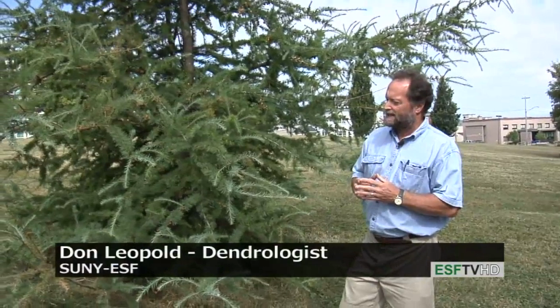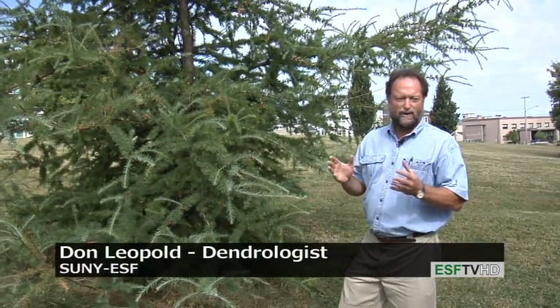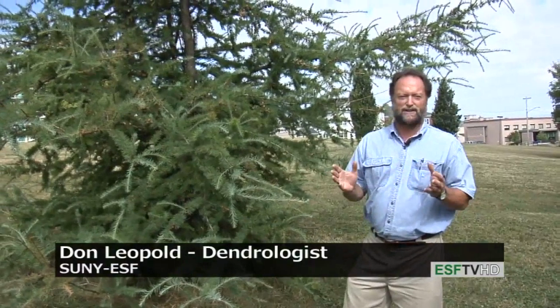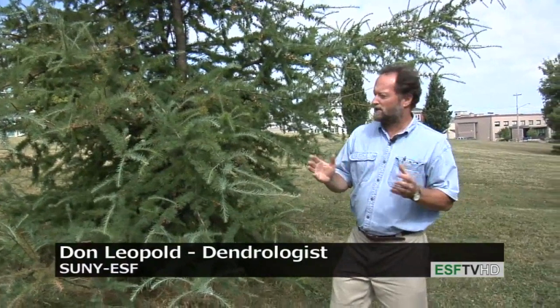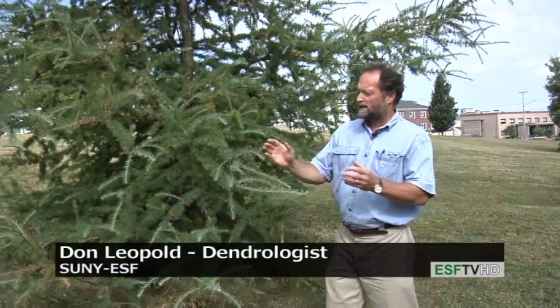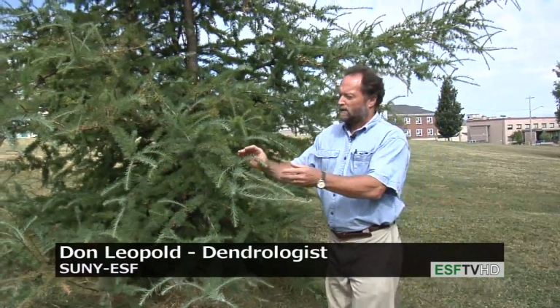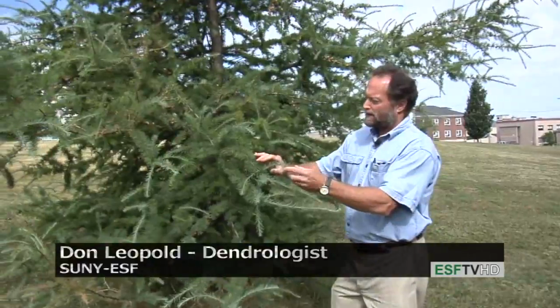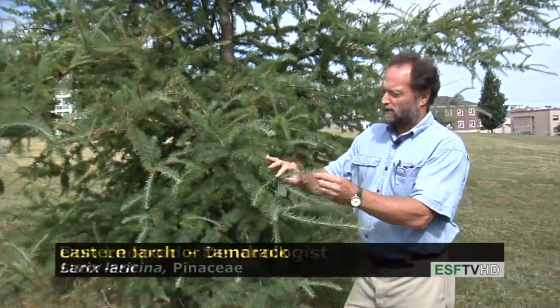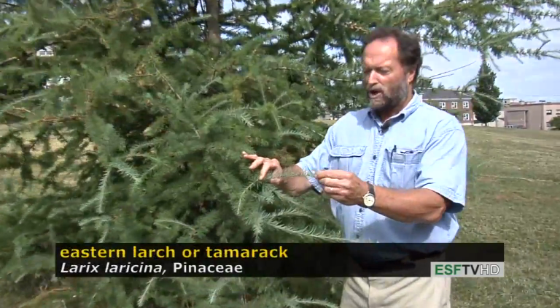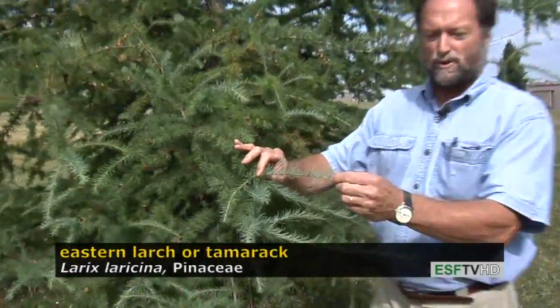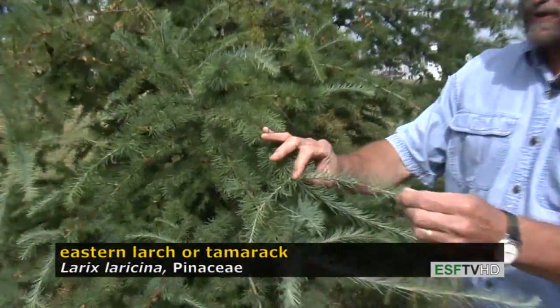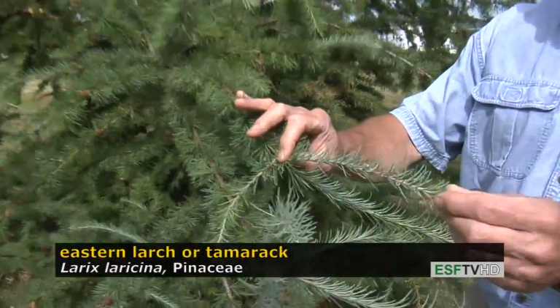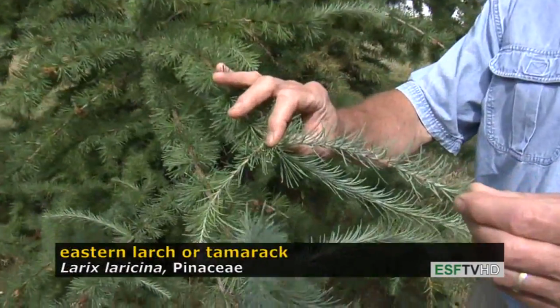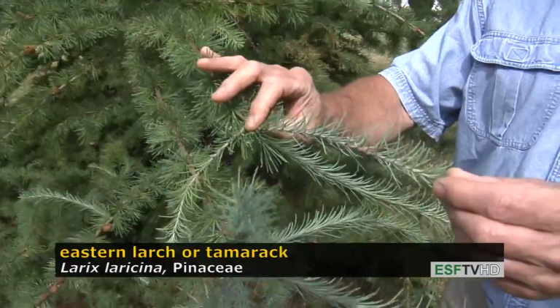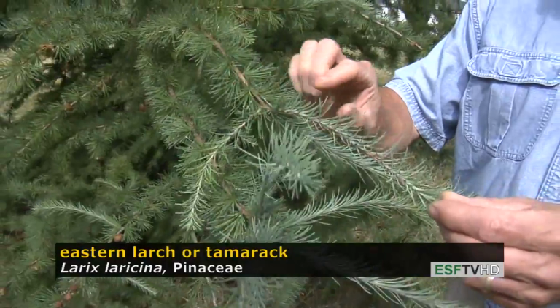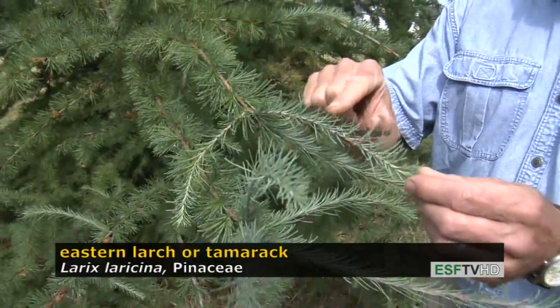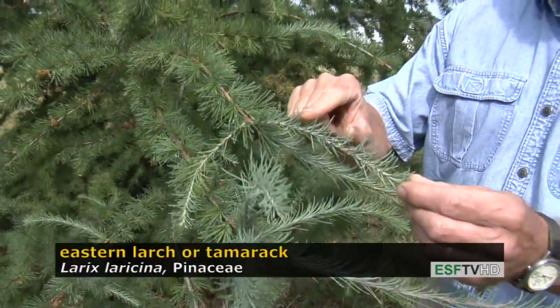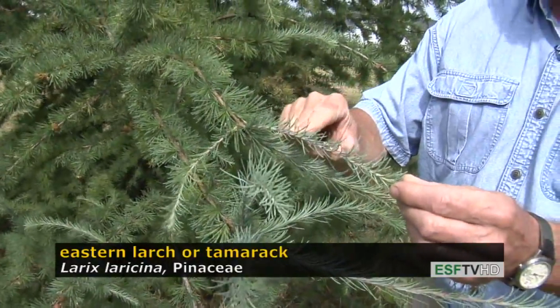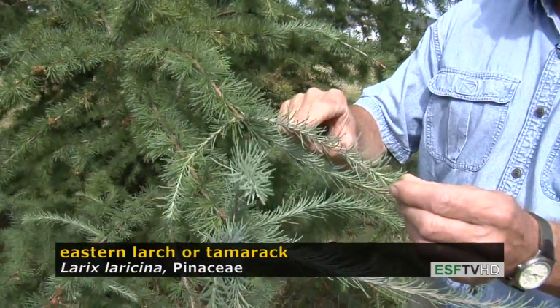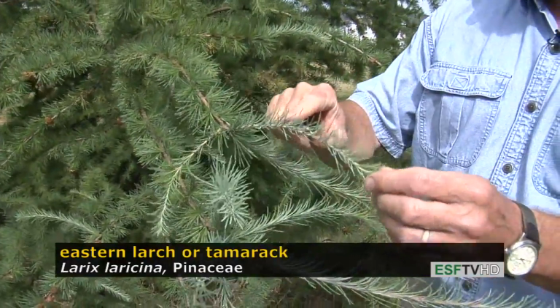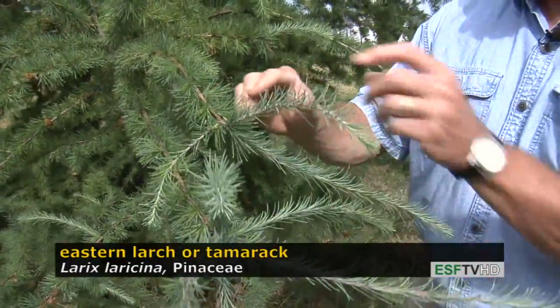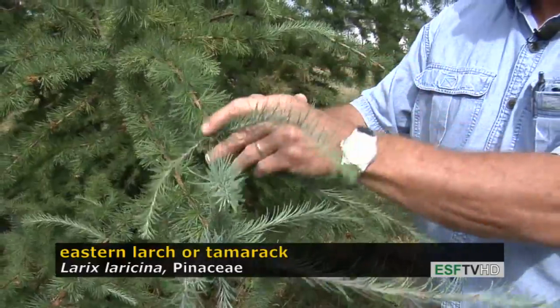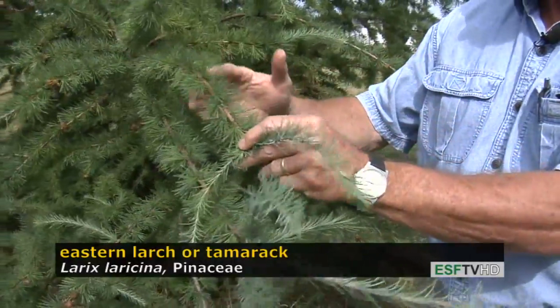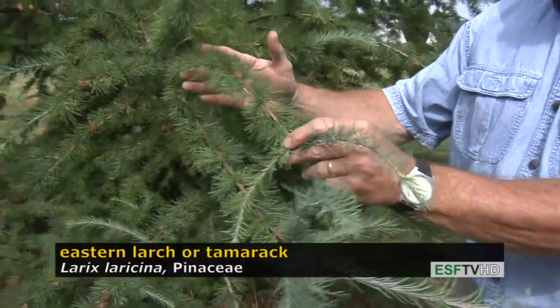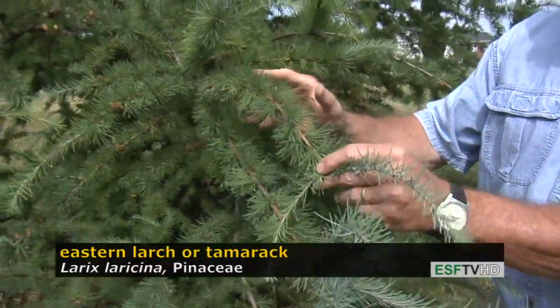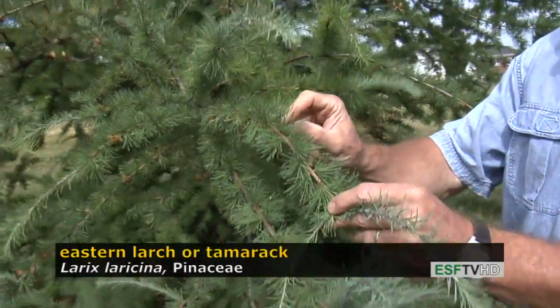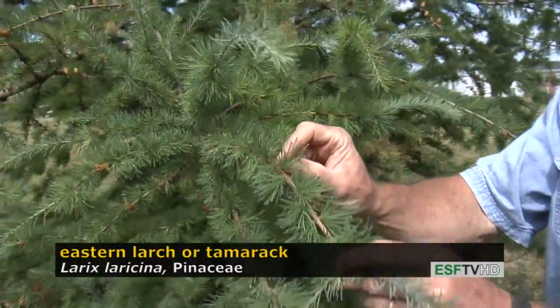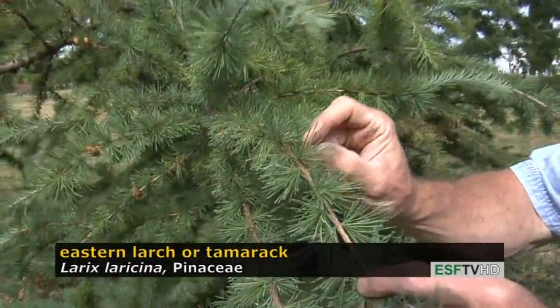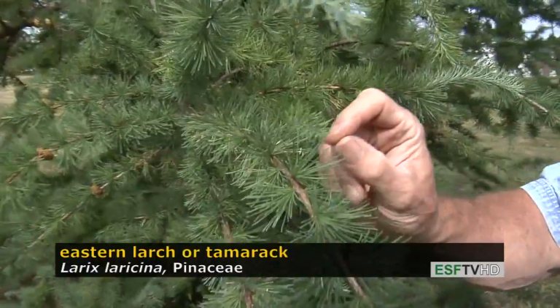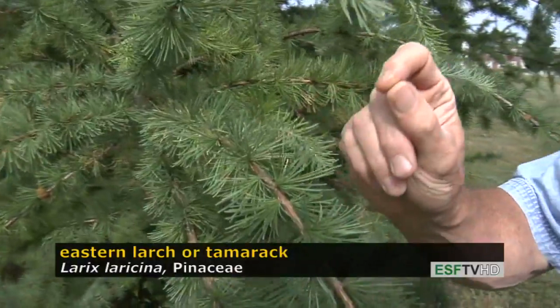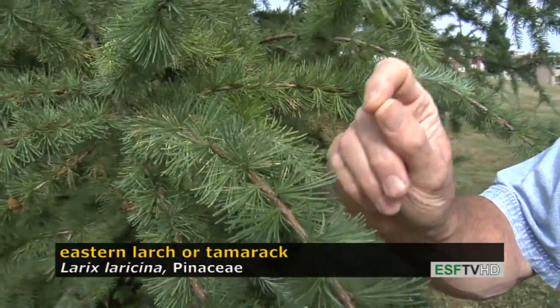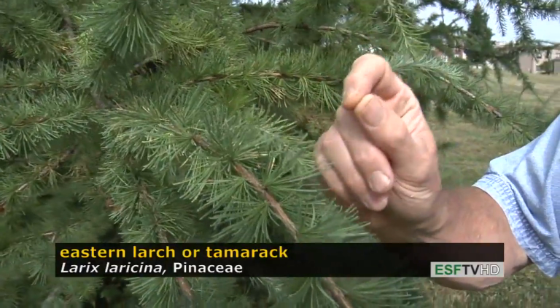It has a very distinctive foliage on these what are called long shoots — the shoots that are produced in the past growing season. The needles are held singly to the twig, but if you look back on older branches, the needles are actually found in whorl clusters.